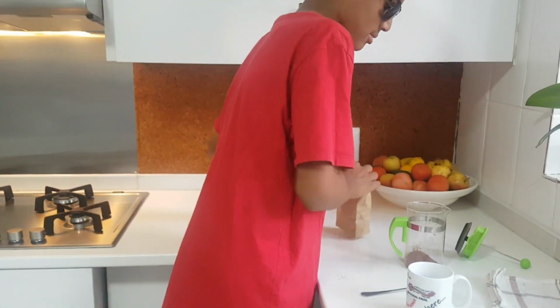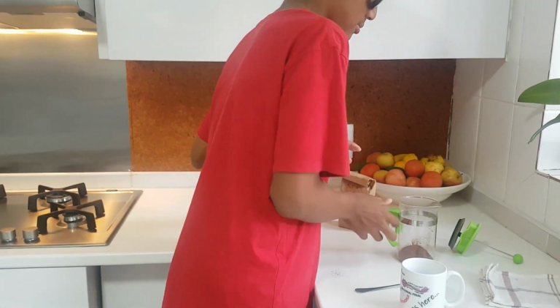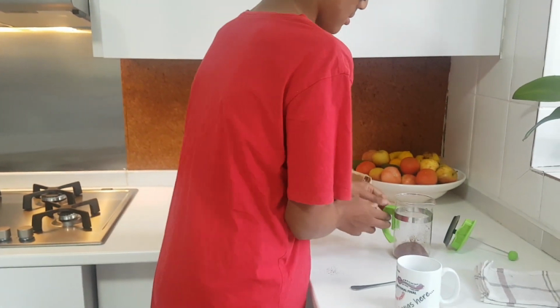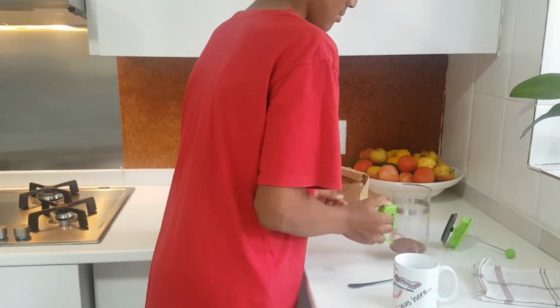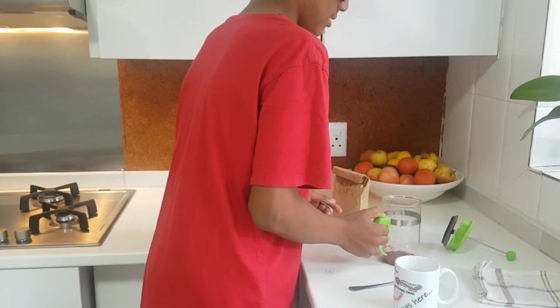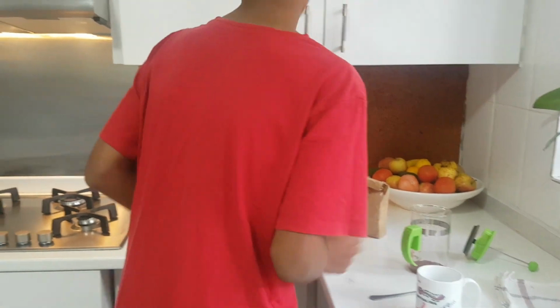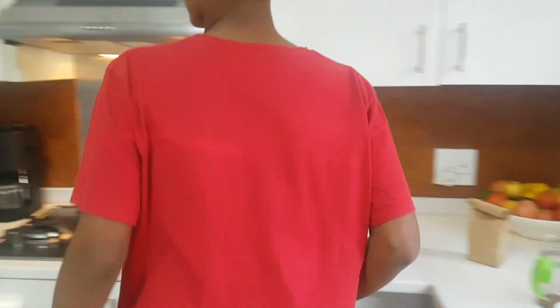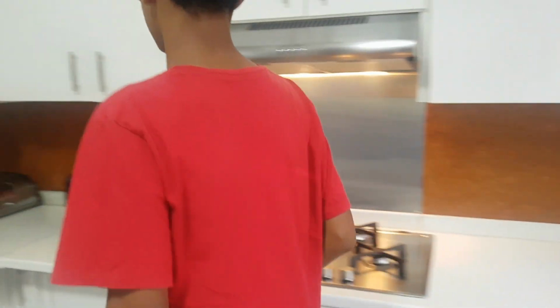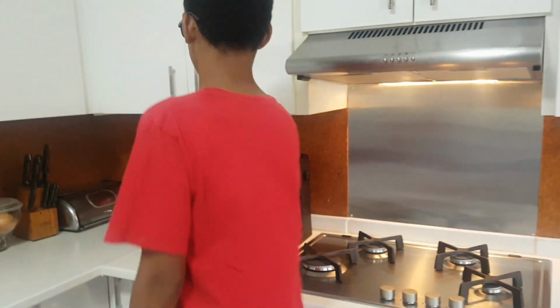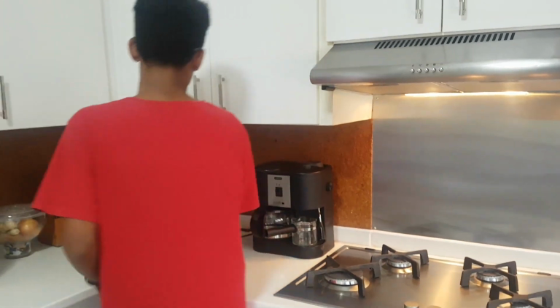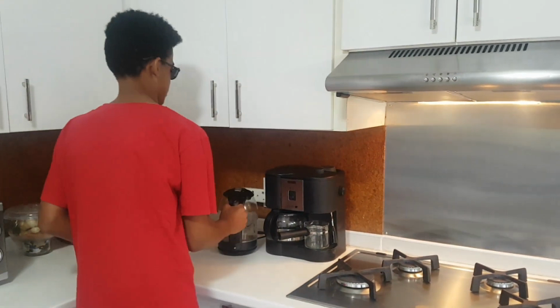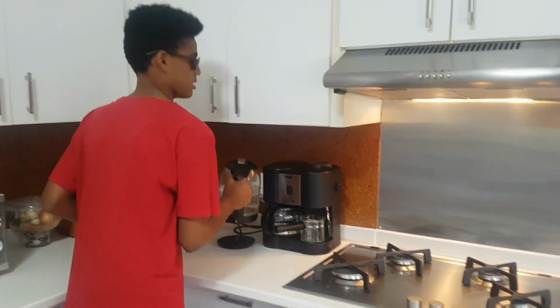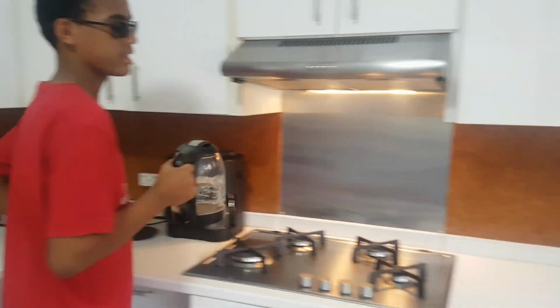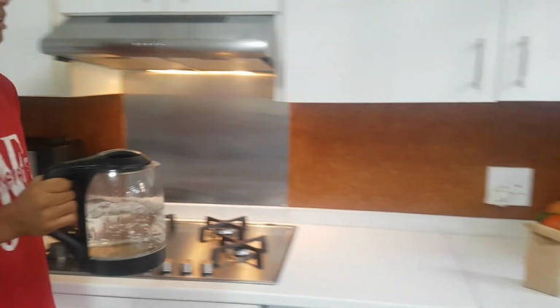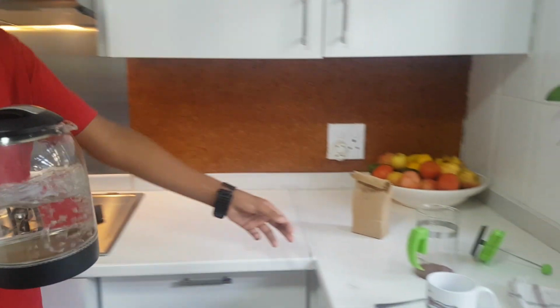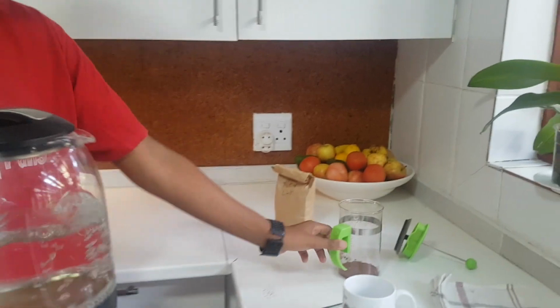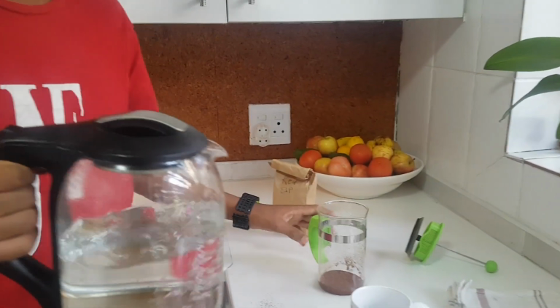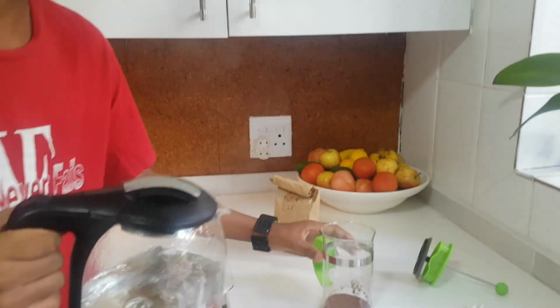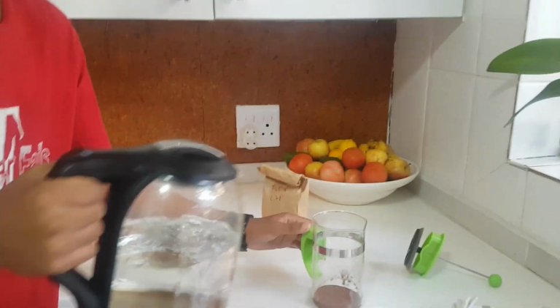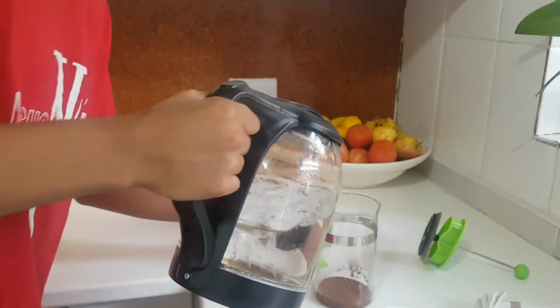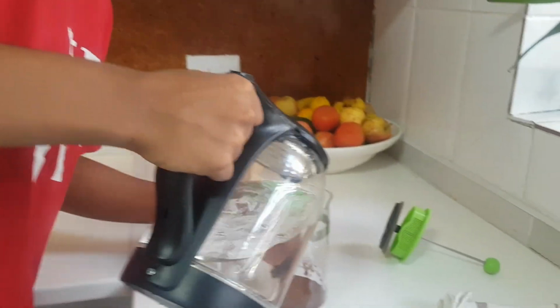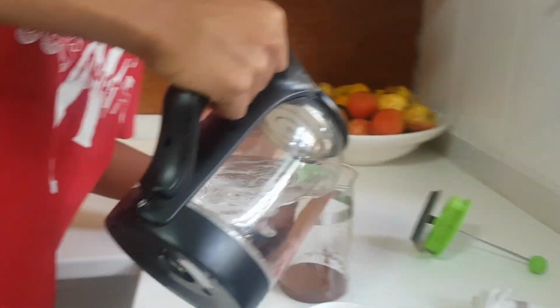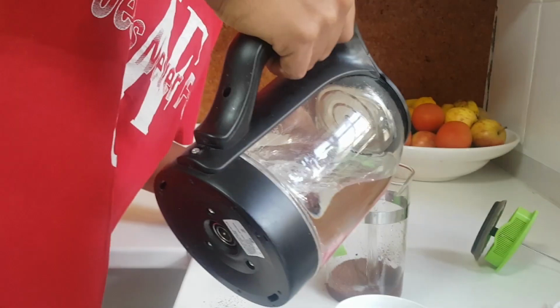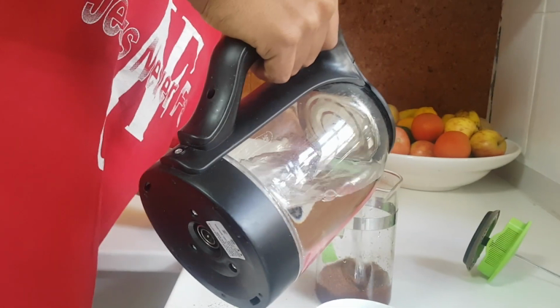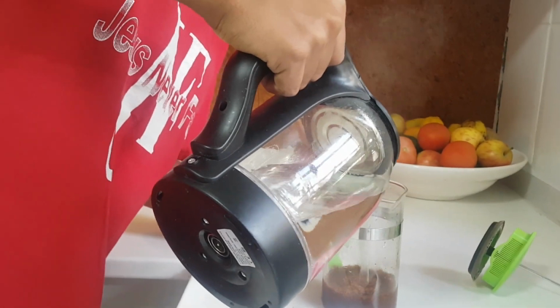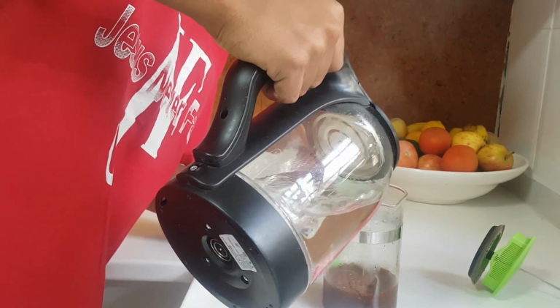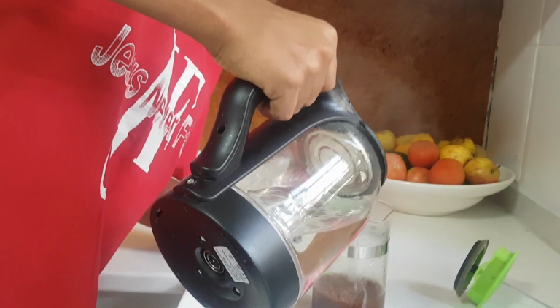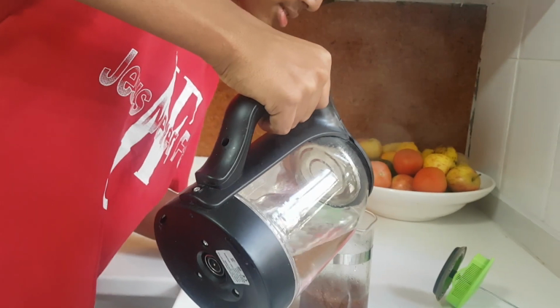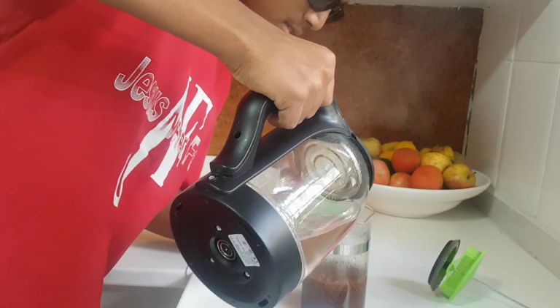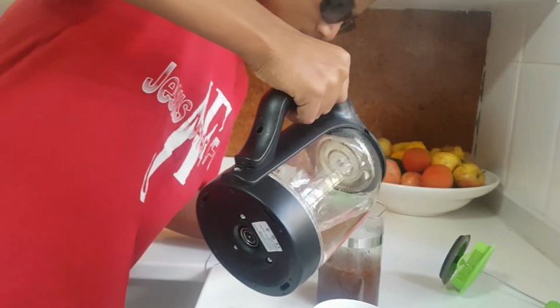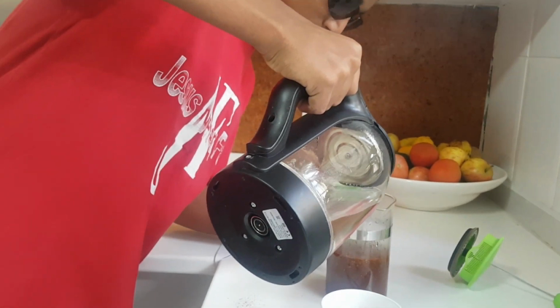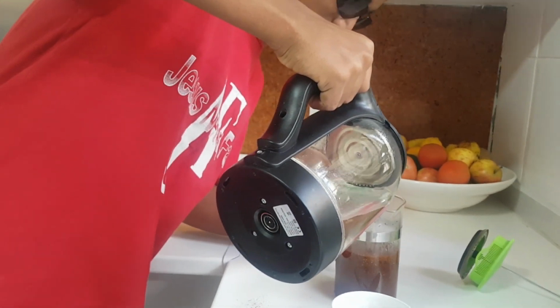Two huge spoons. Just even it up. And then I'll fill it up till the silver bearing. There we go.